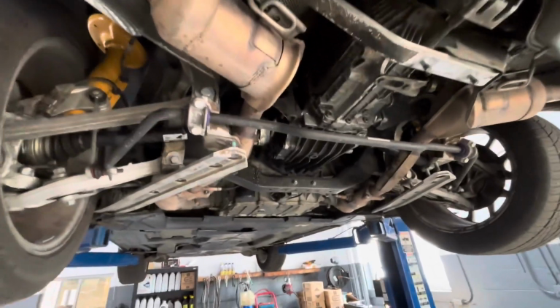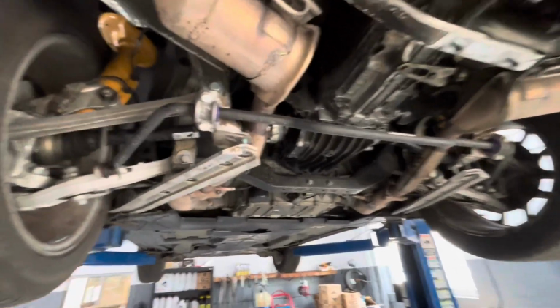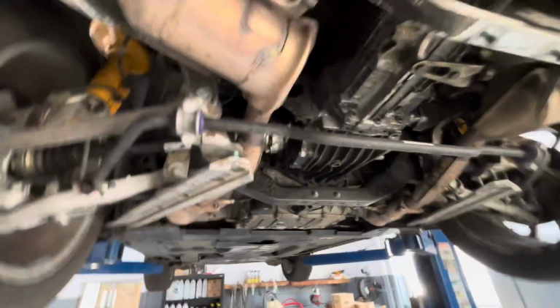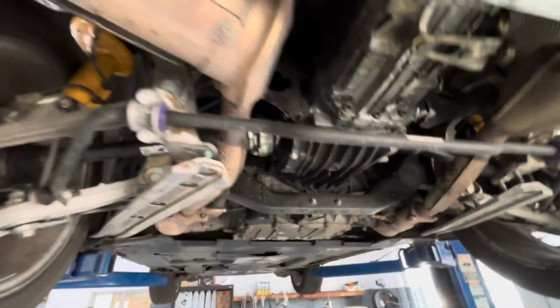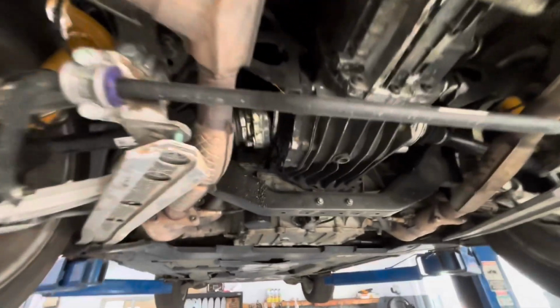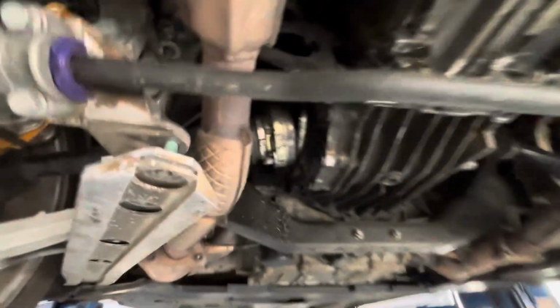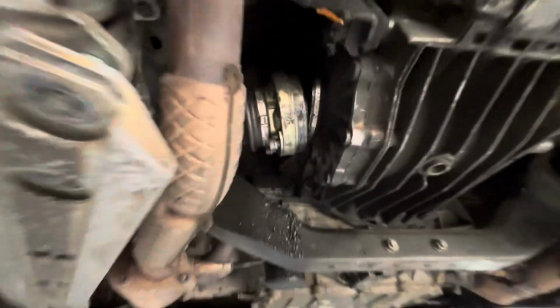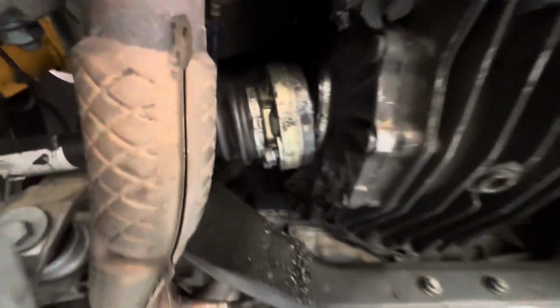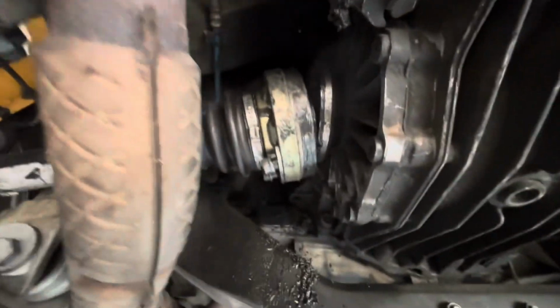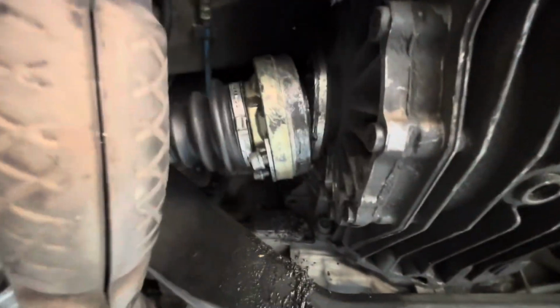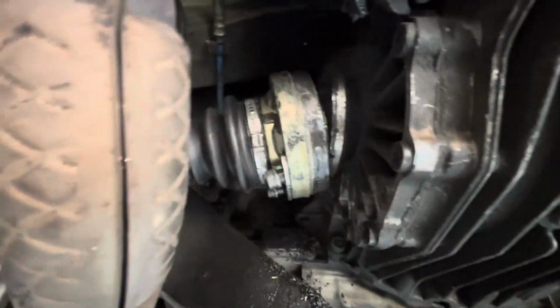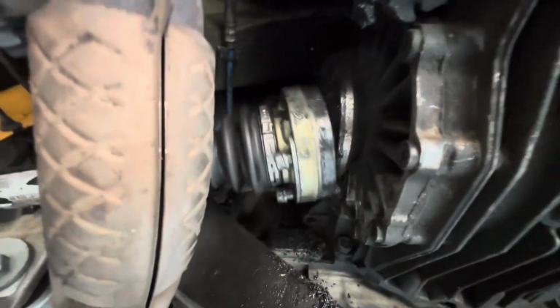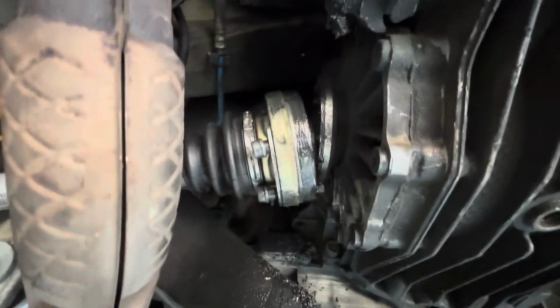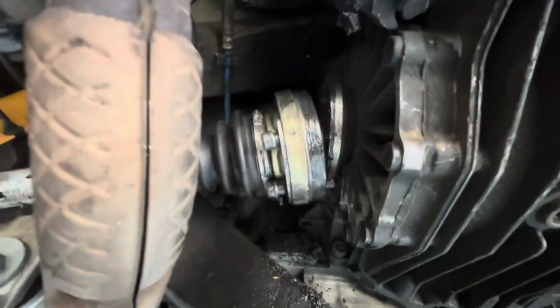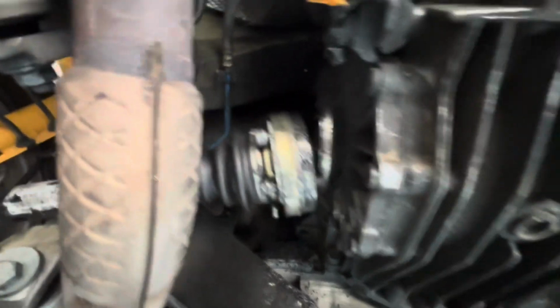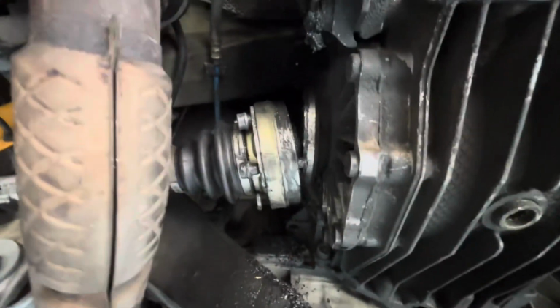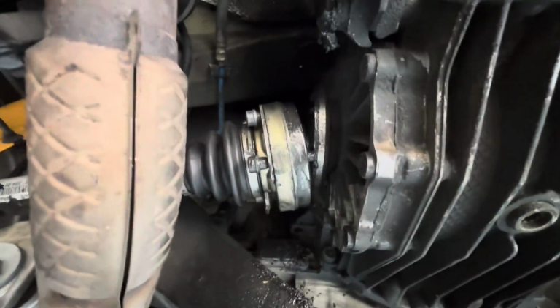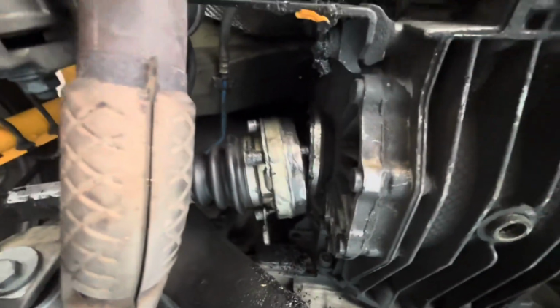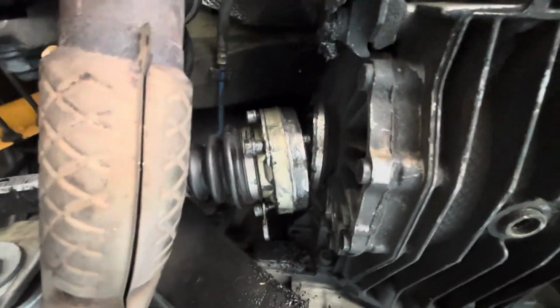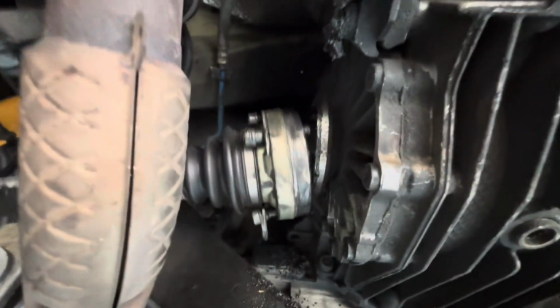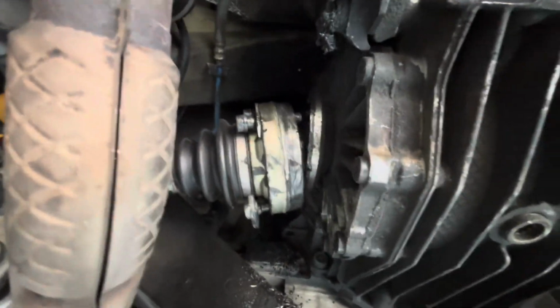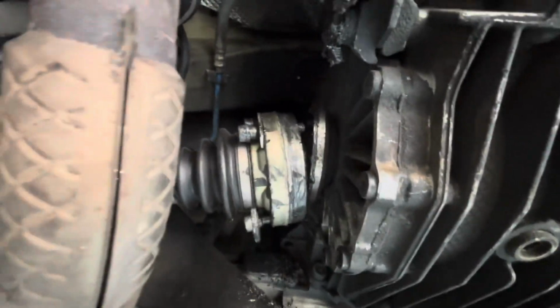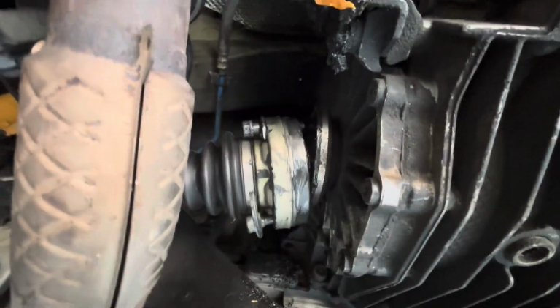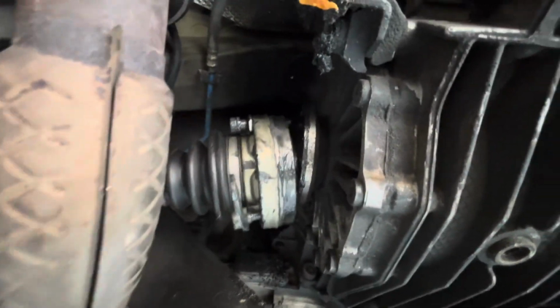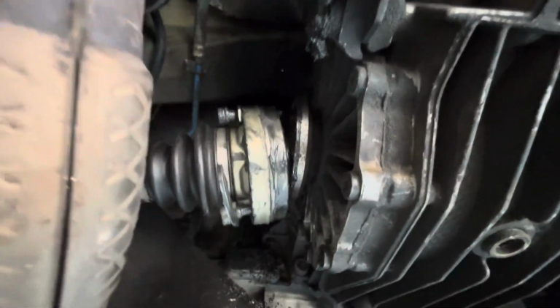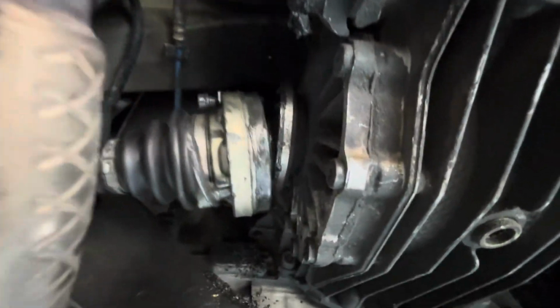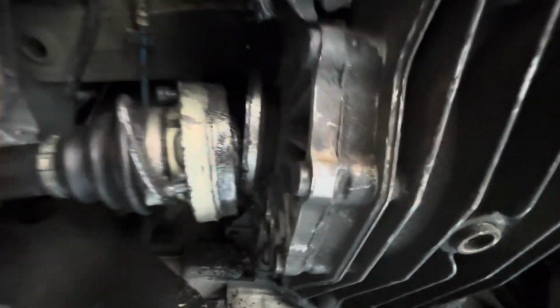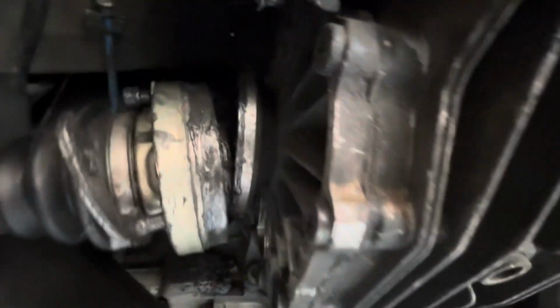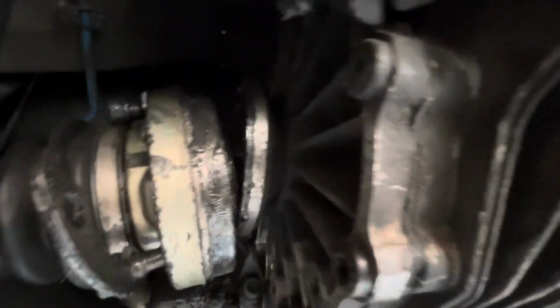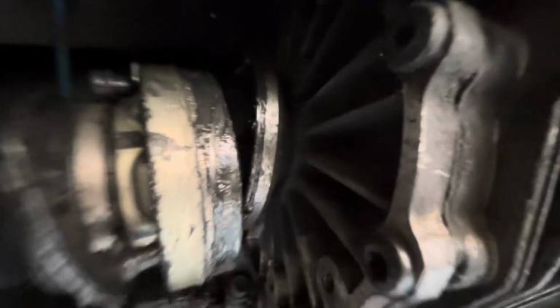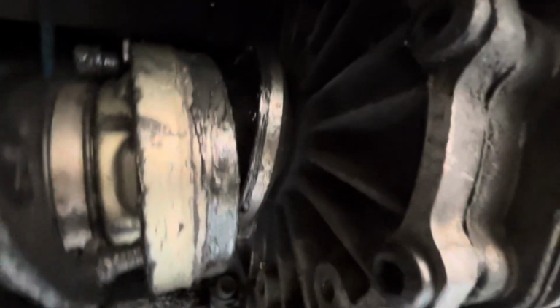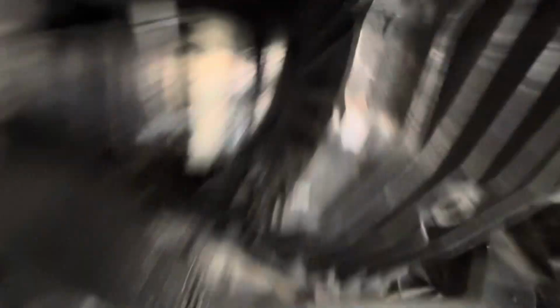So I lifted it up in the air and found that the axle bolts on the driver's side are all out of the flange, and it damaged the threads on the flange.